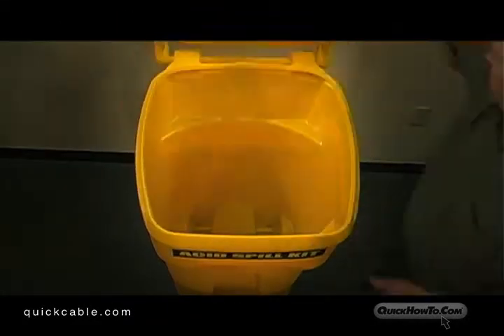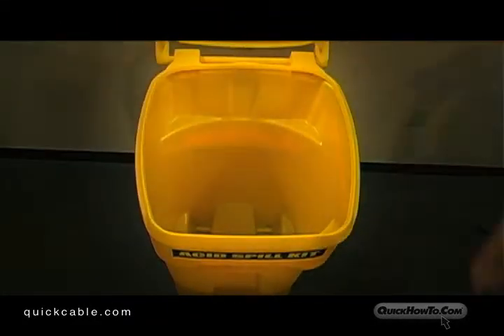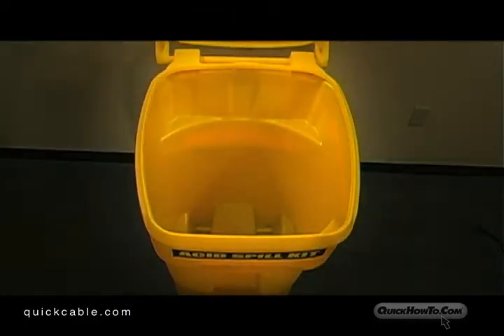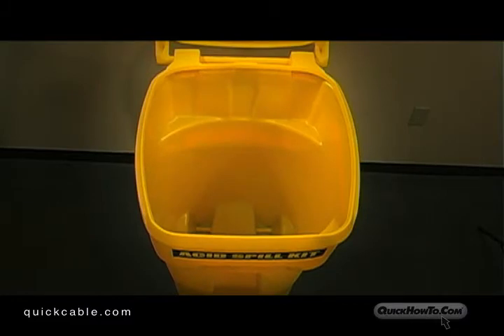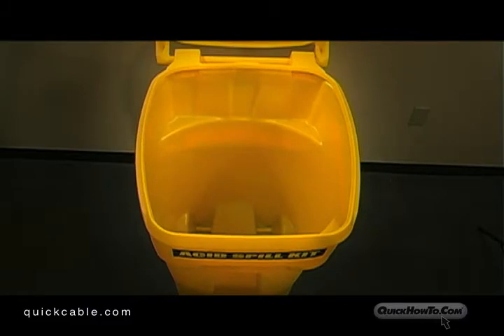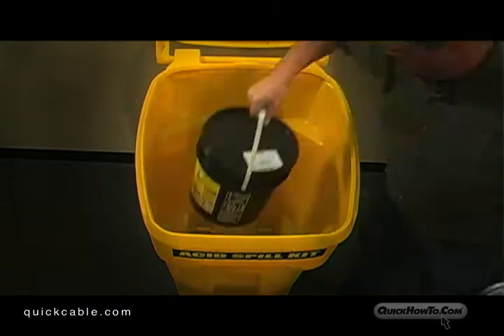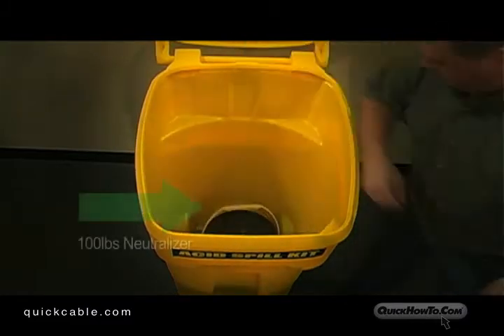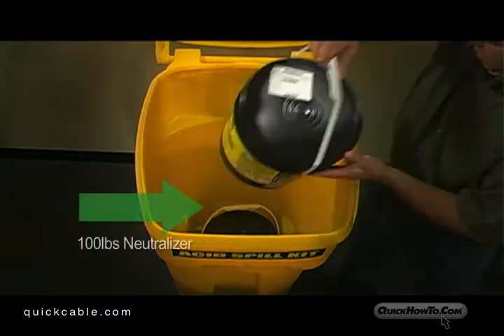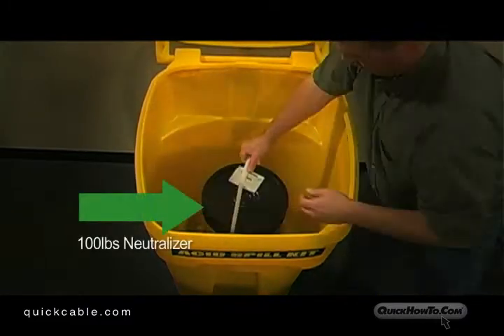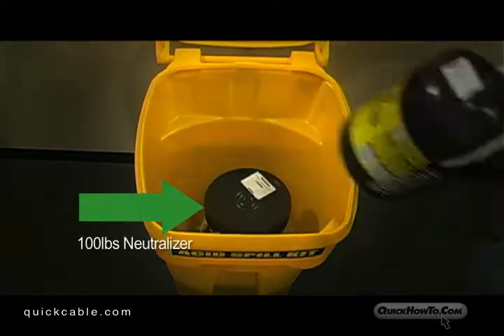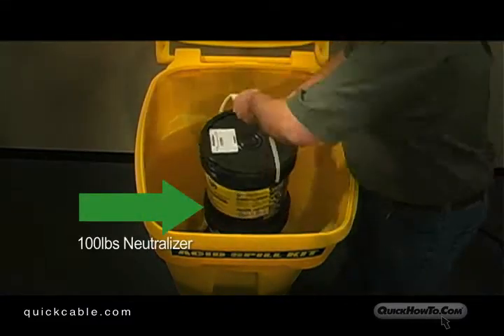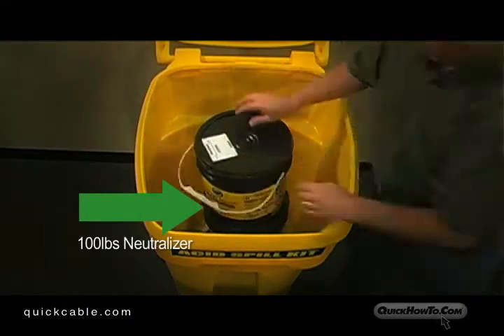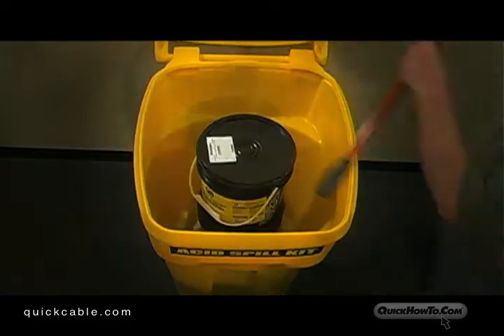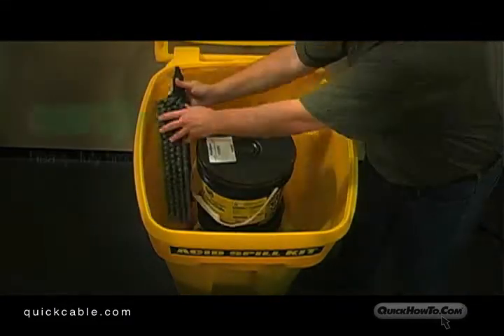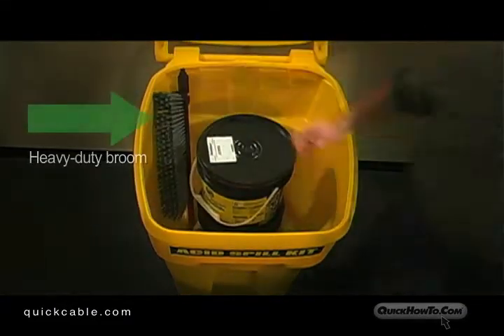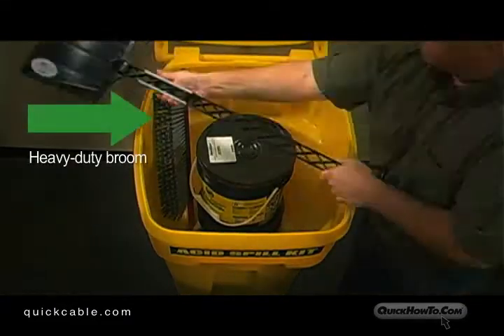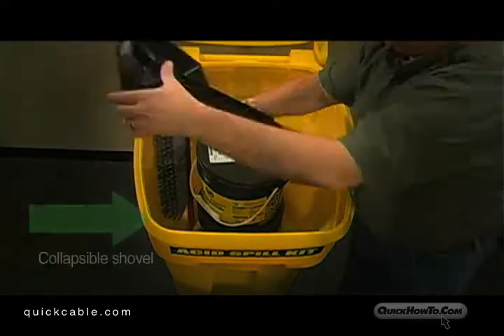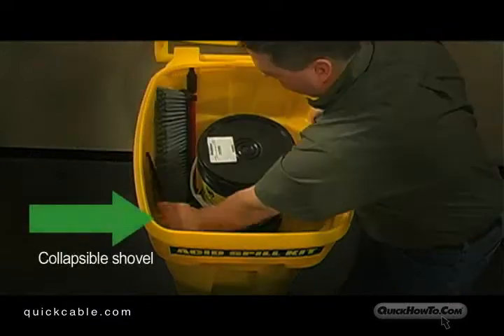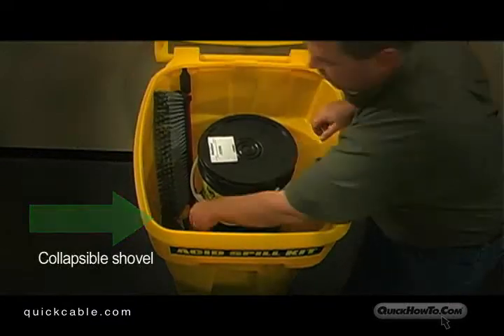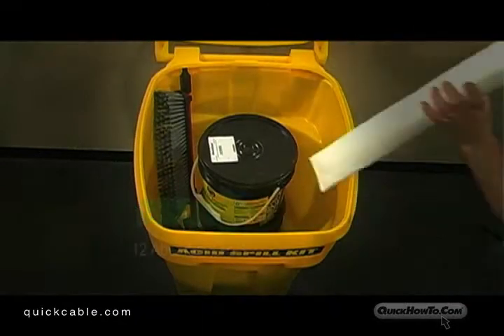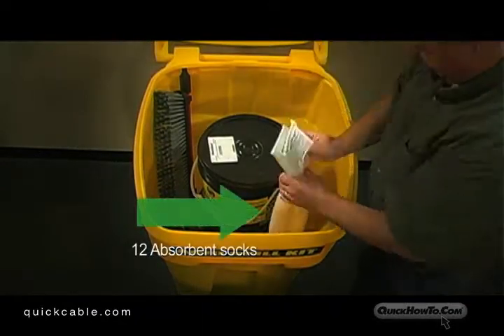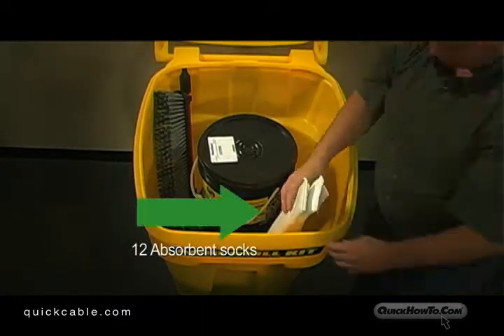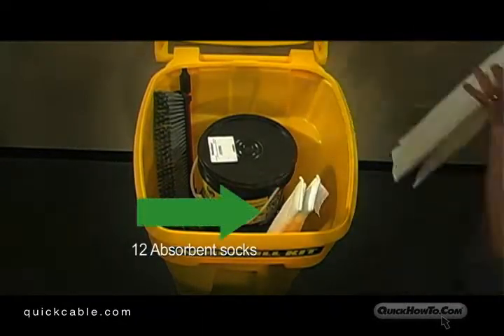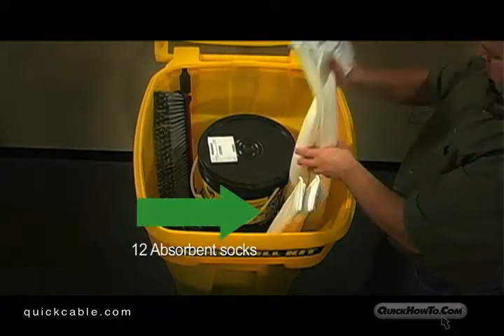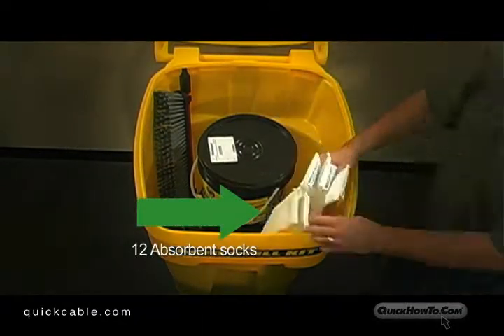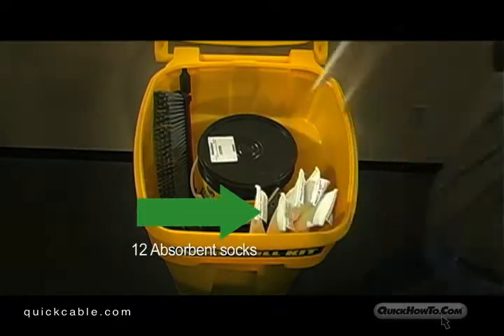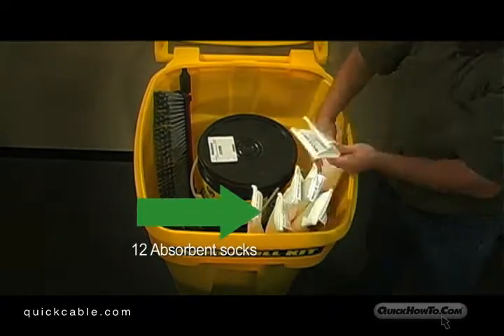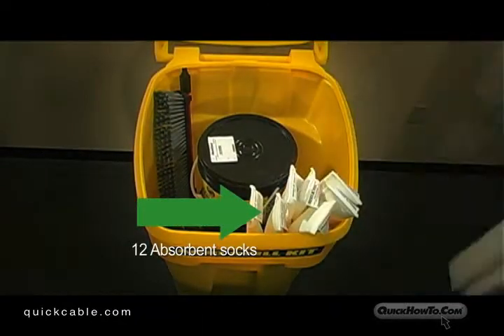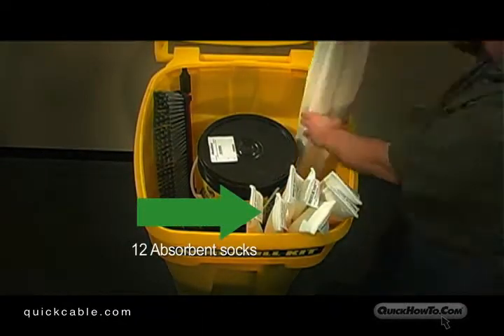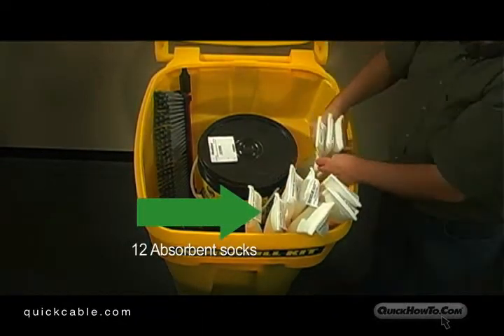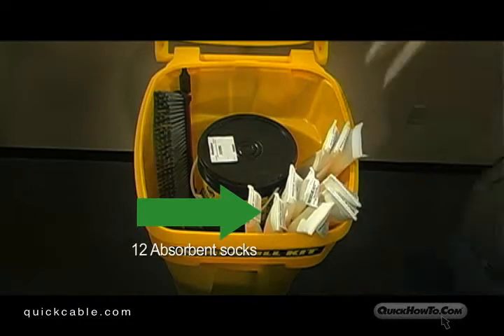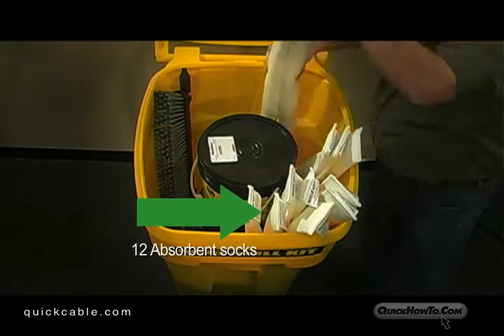Start by stacking the acid spill absorber and neutralizer pails. Next, add the broom and collapsible shovel. The 12 absorbent socks can be placed opposite the broom and shovel near the front of the container.